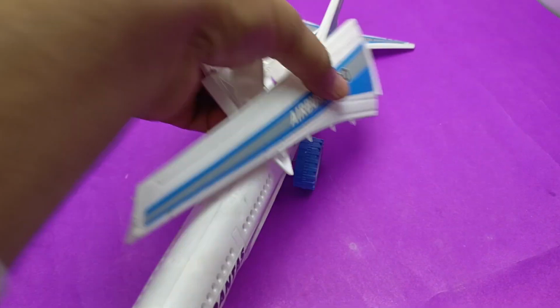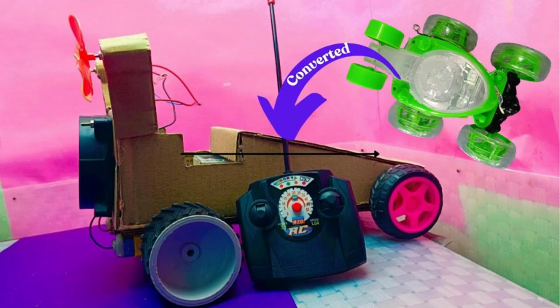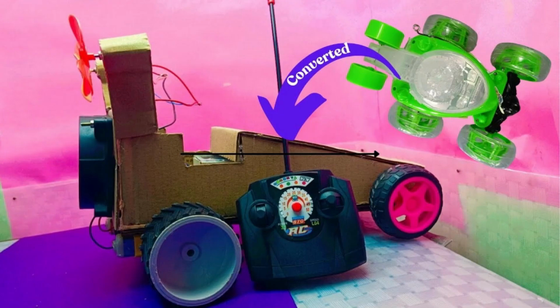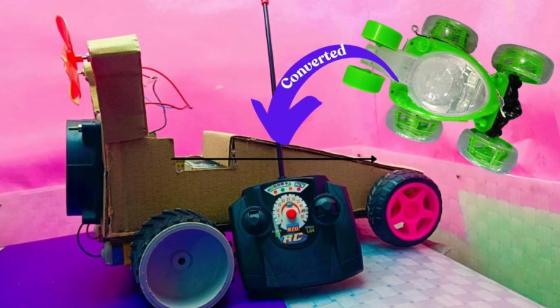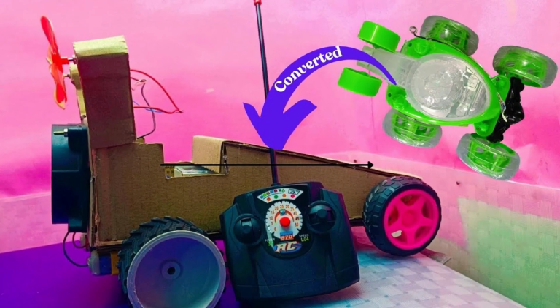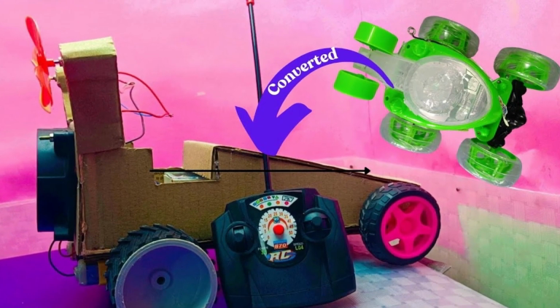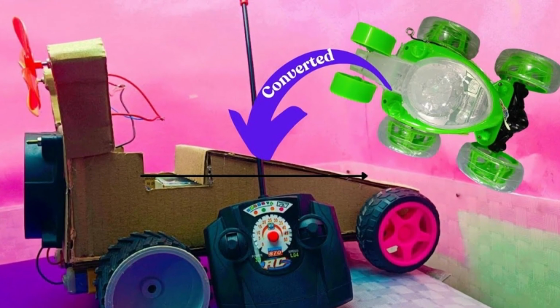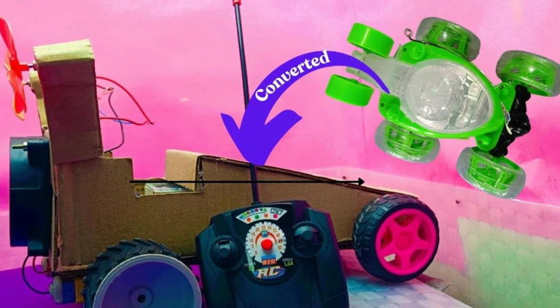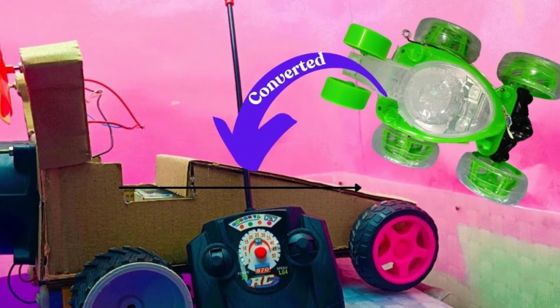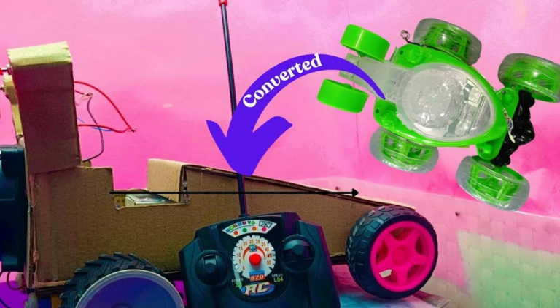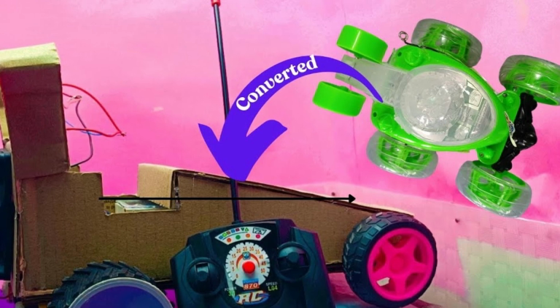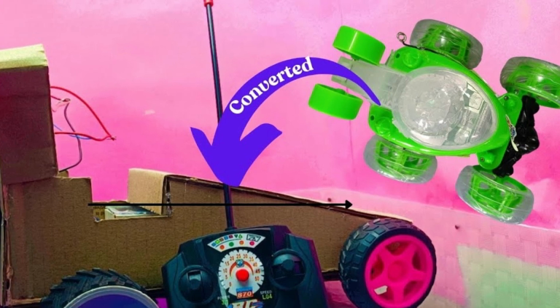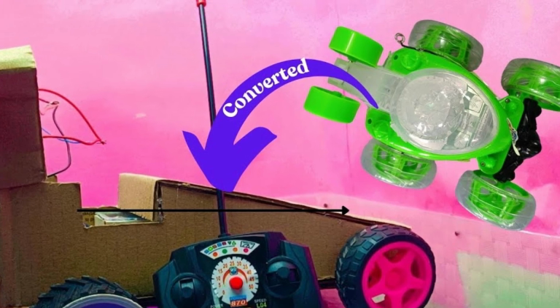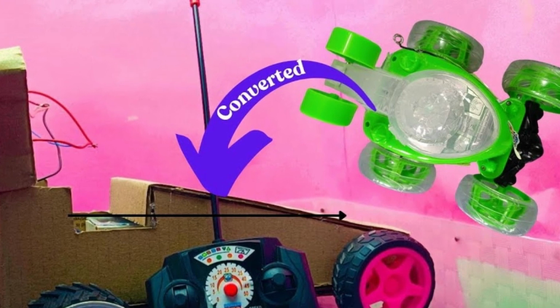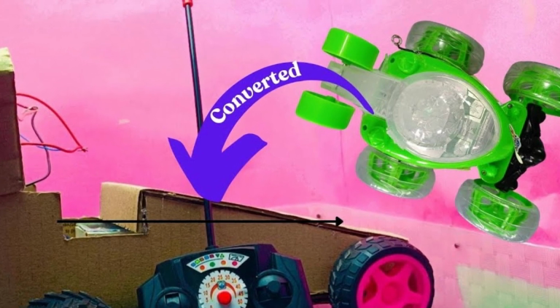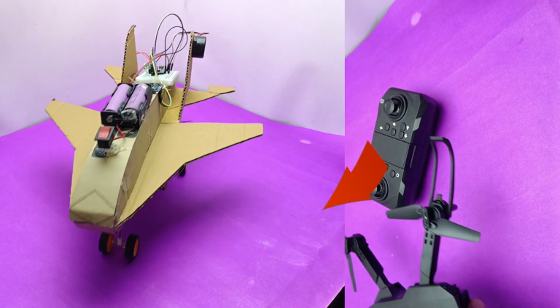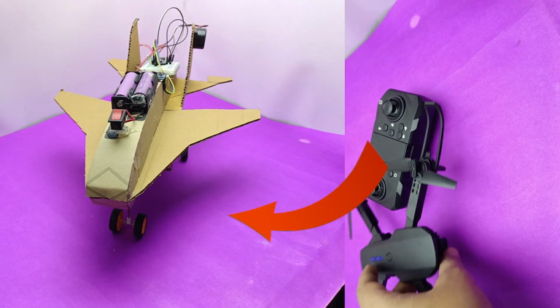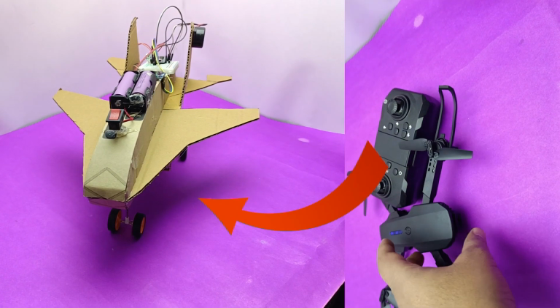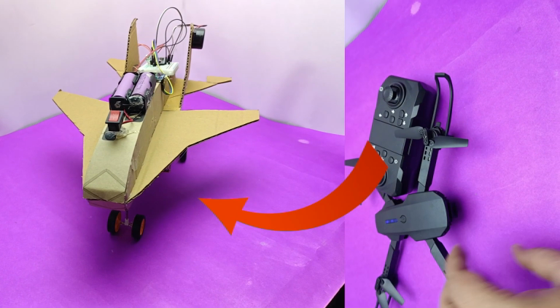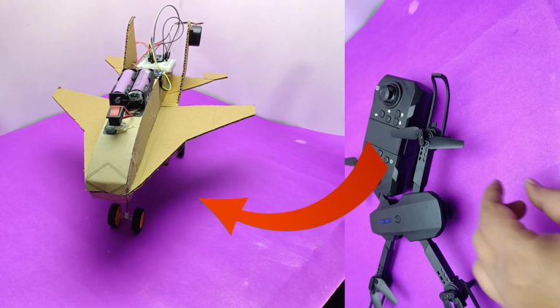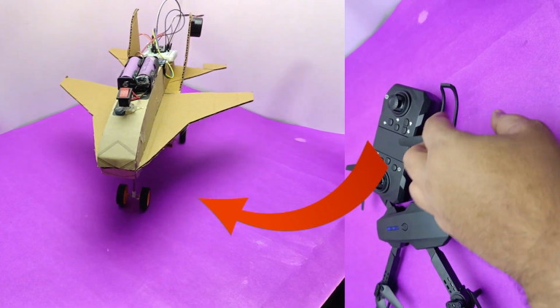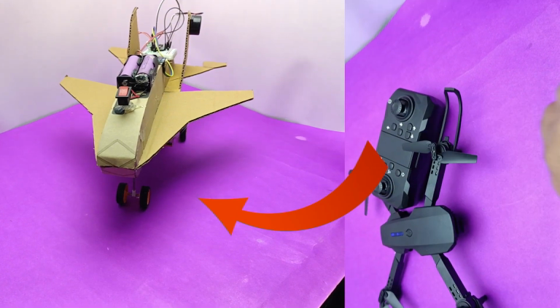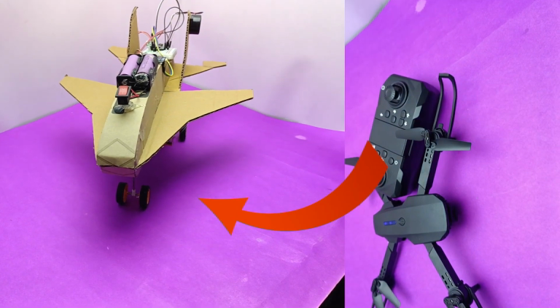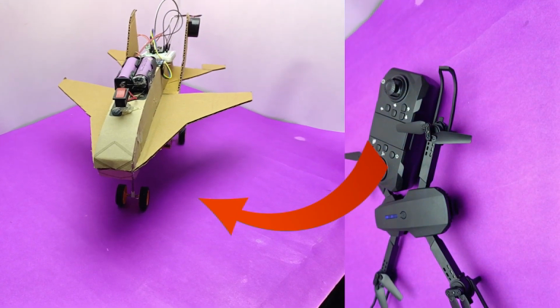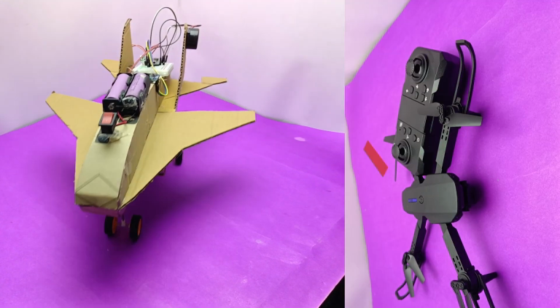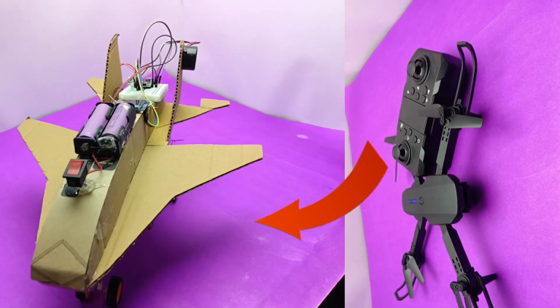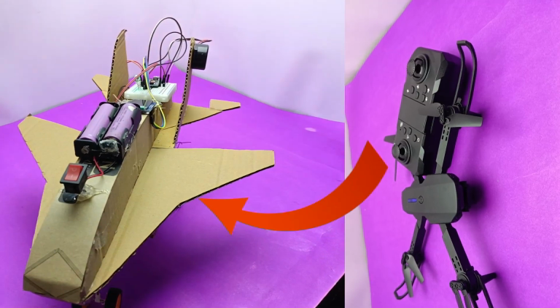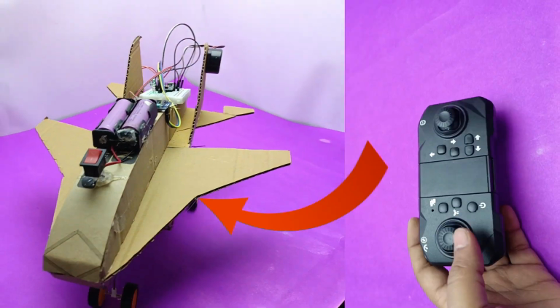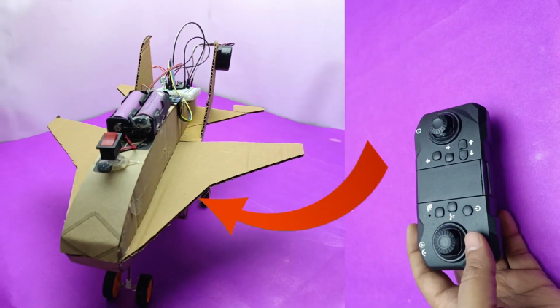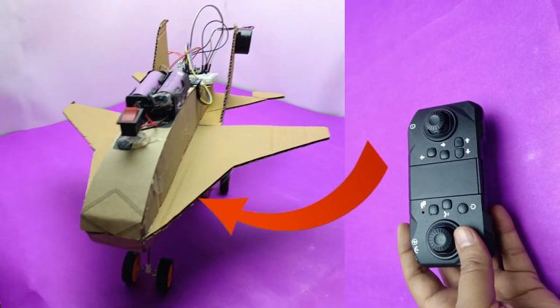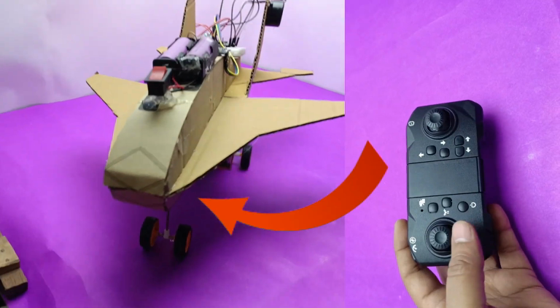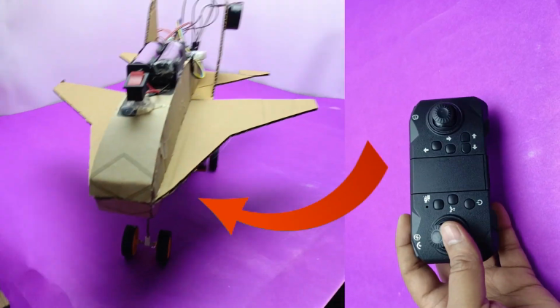Just like in the last video where I took the RC system out of my old car, I did the same here and turned this into a fully constructed airplane with all the systems in place.